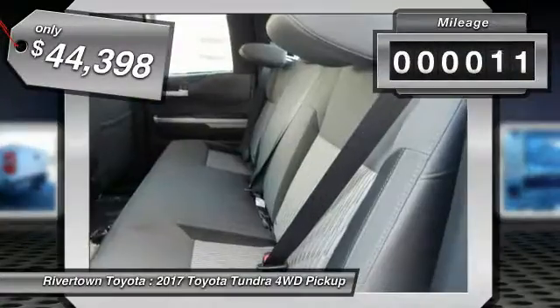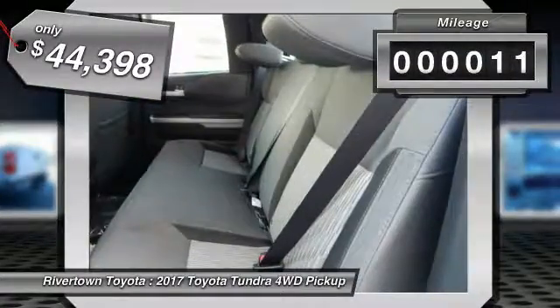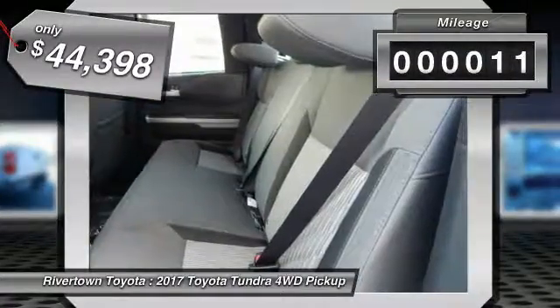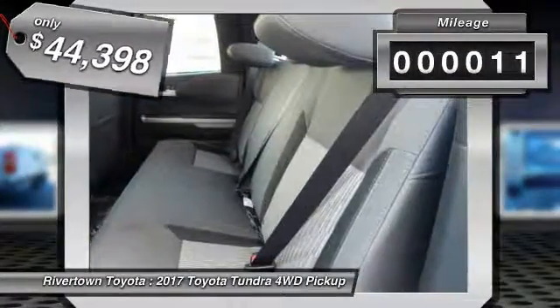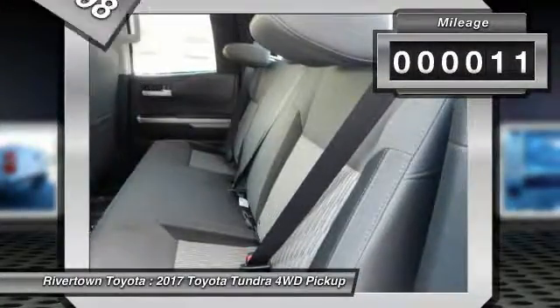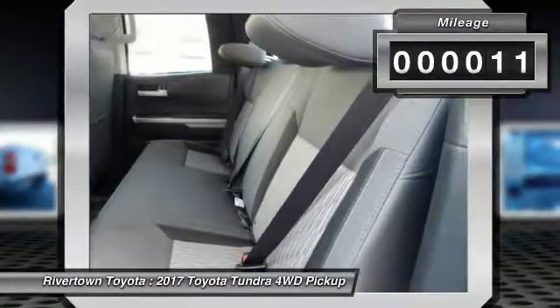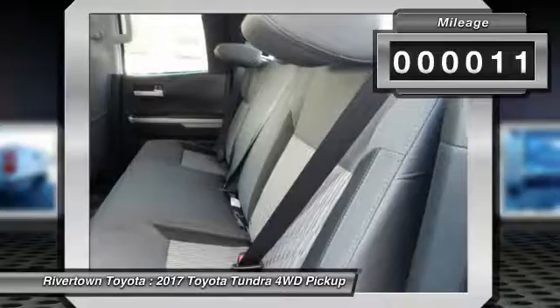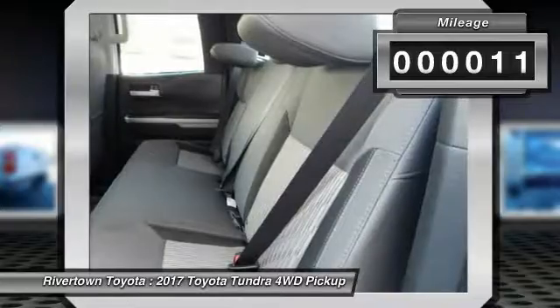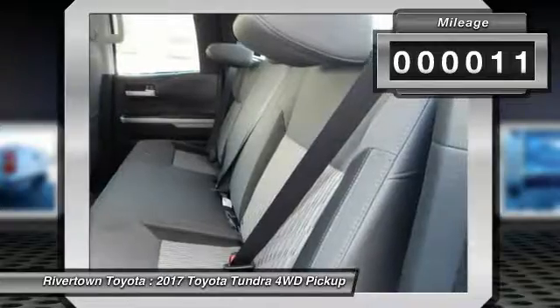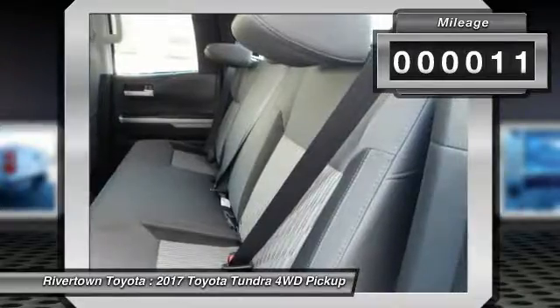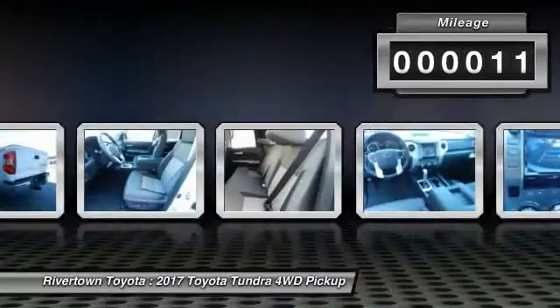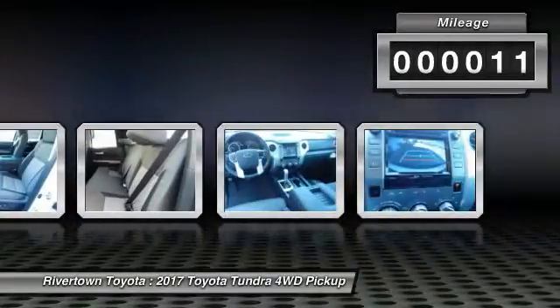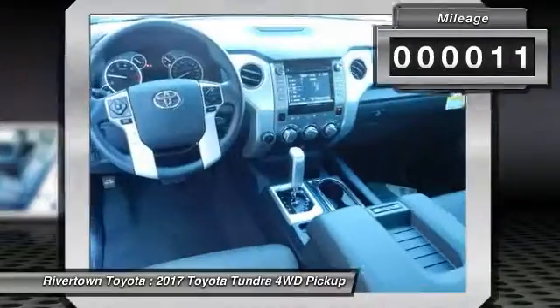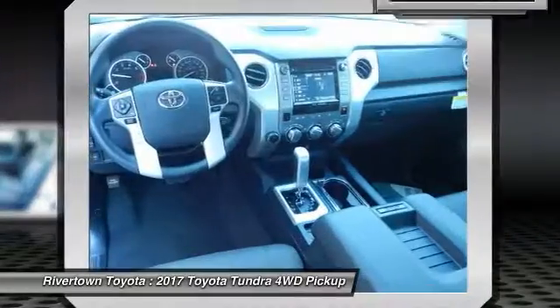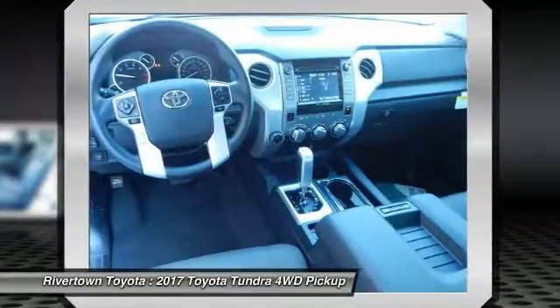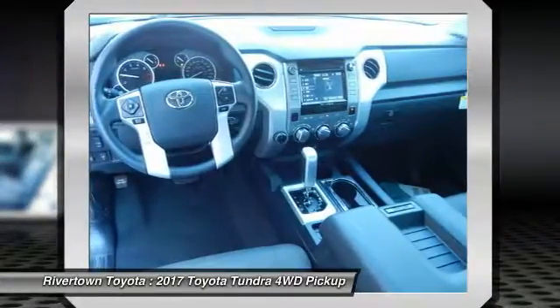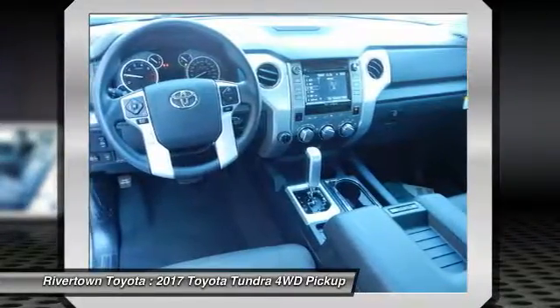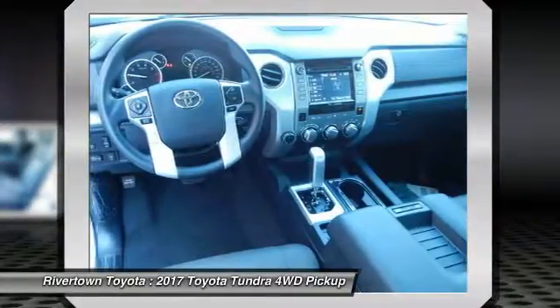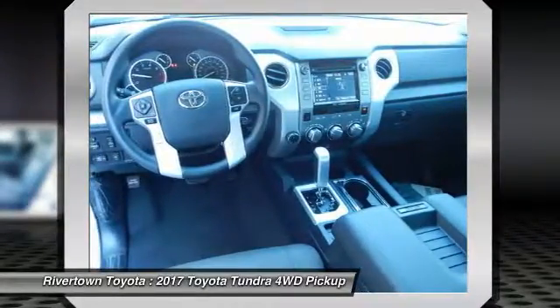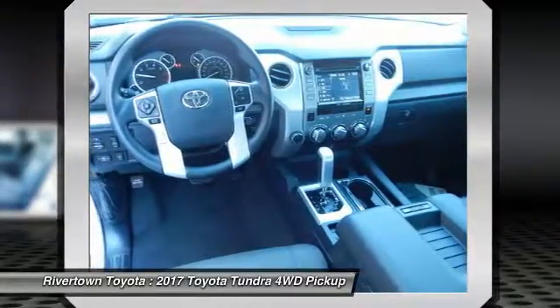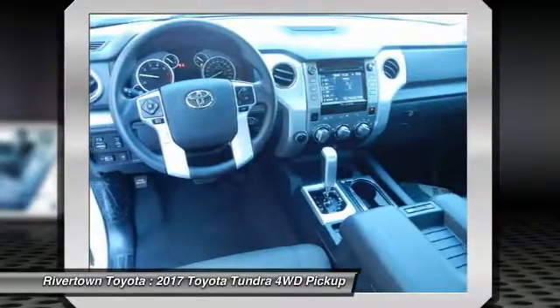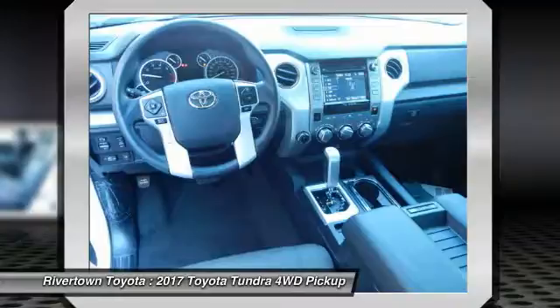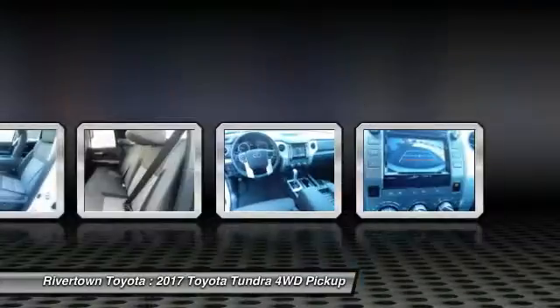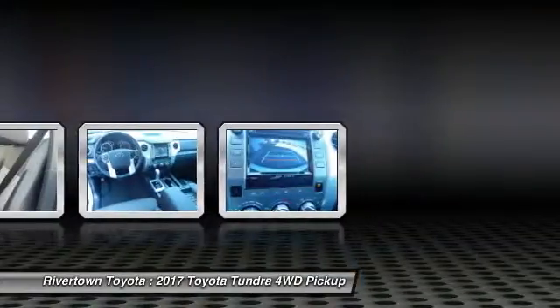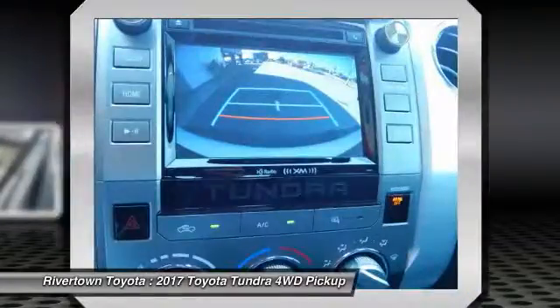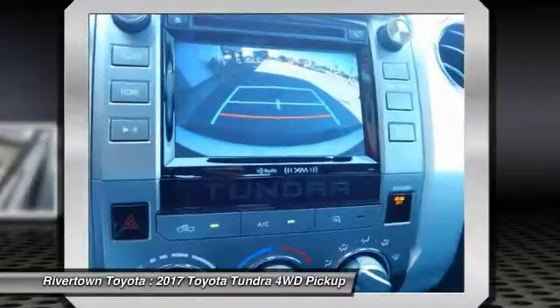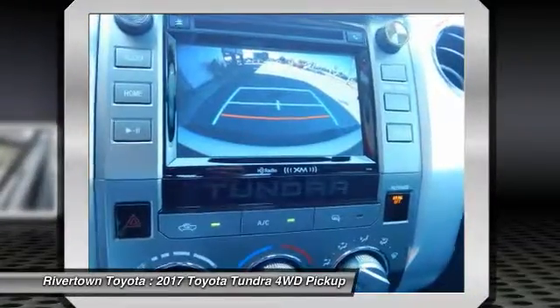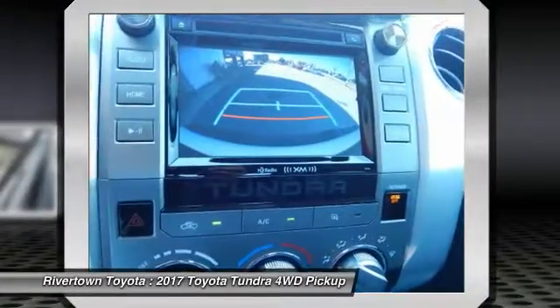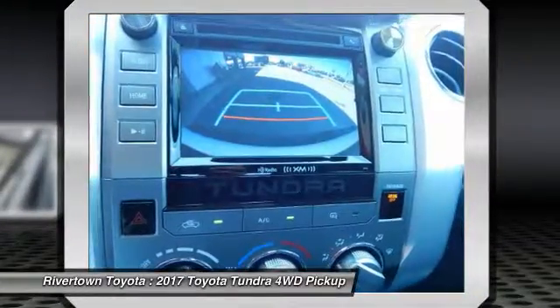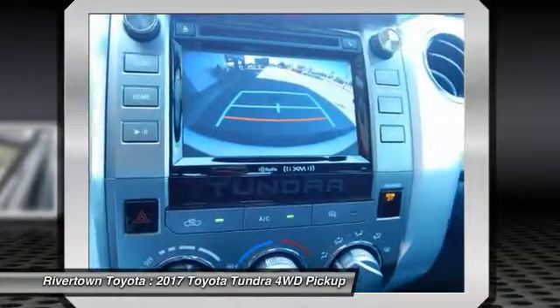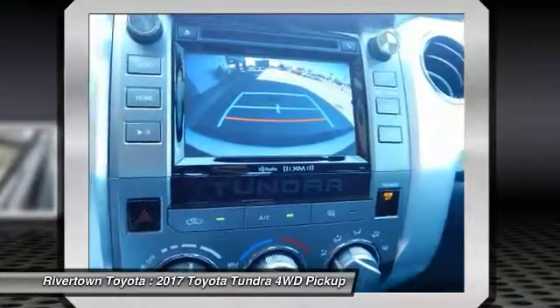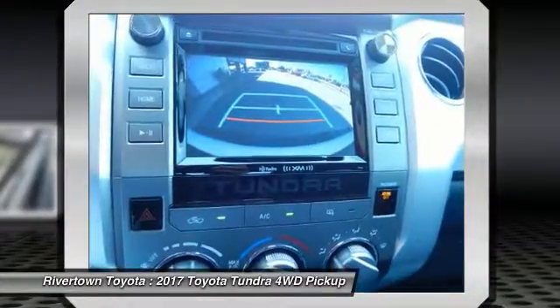This vehicle has less than 100 miles. Here are some of this vehicle's great options: off-road package. This vehicle offers reliability and good looks at a great price.